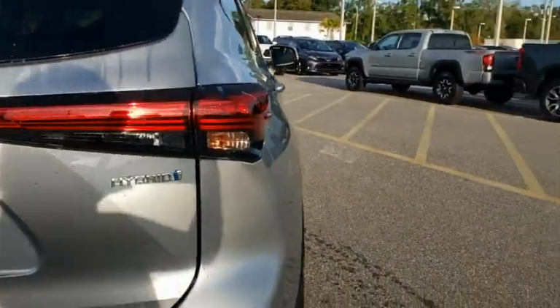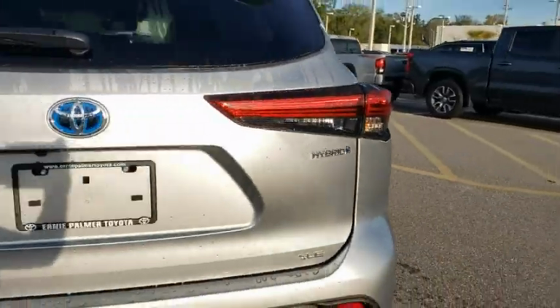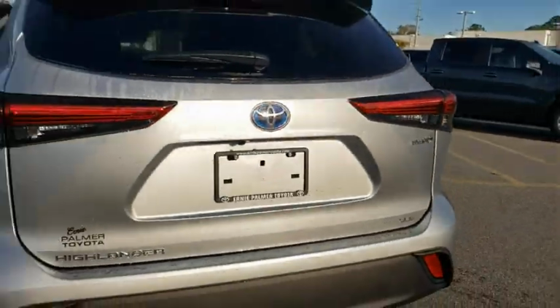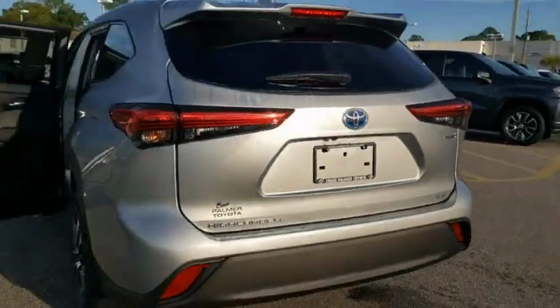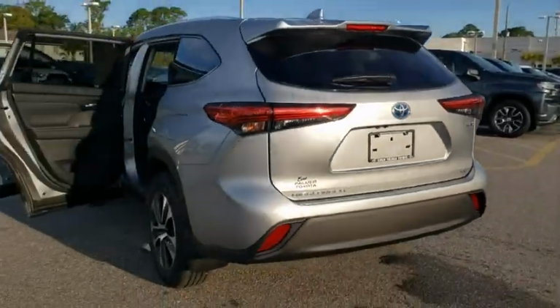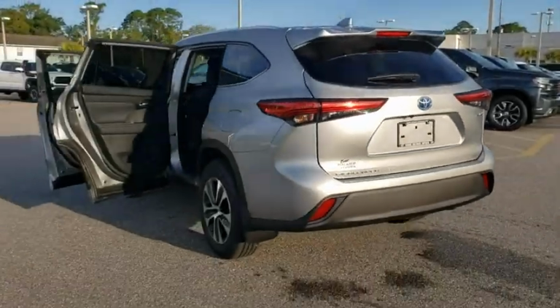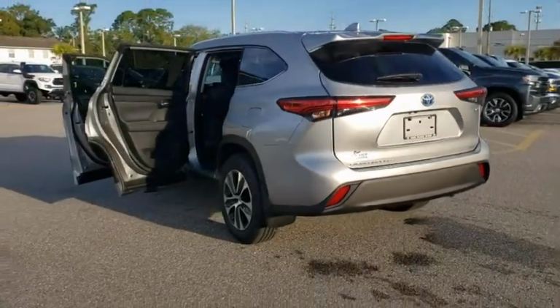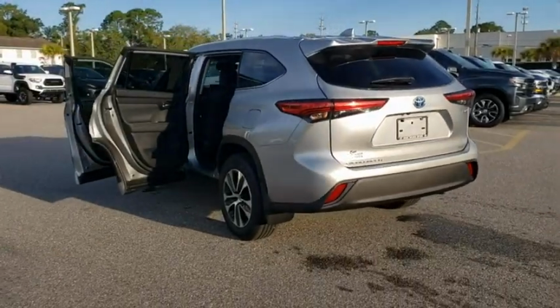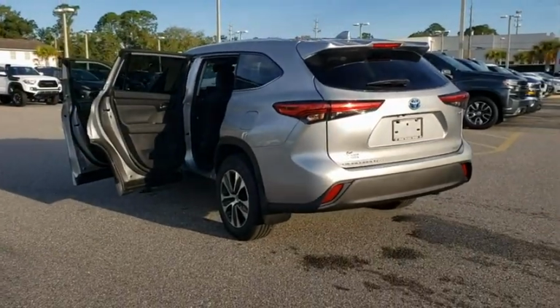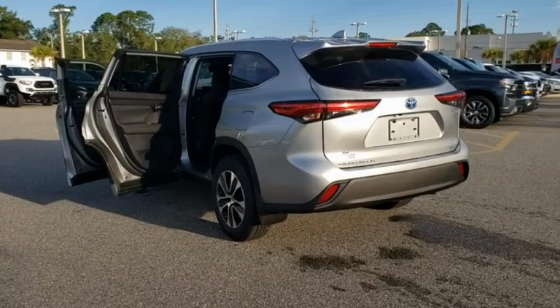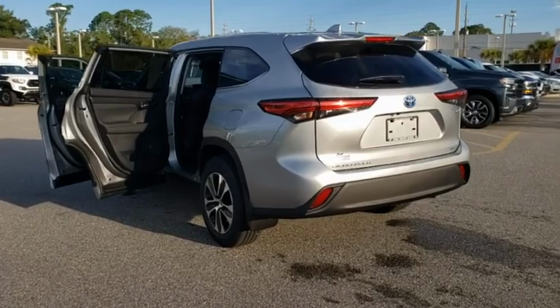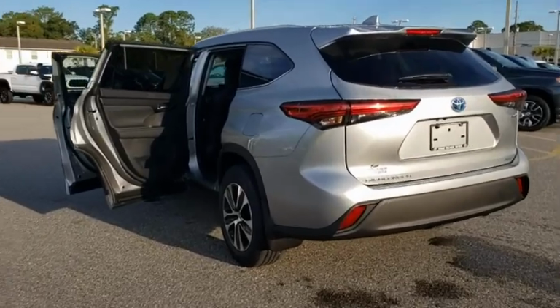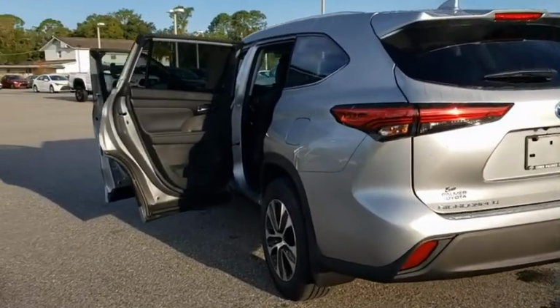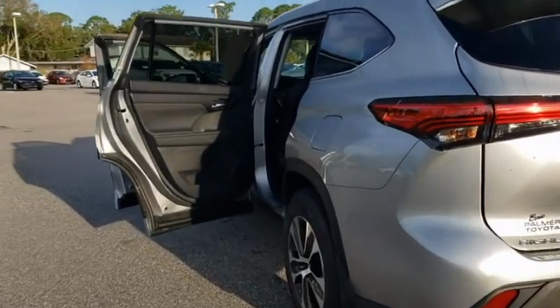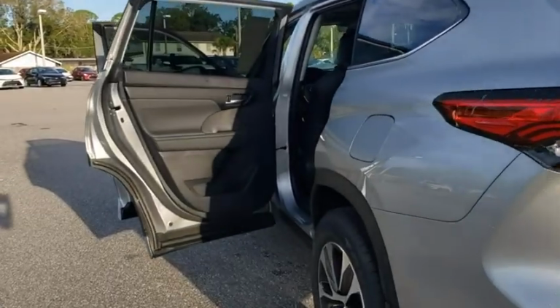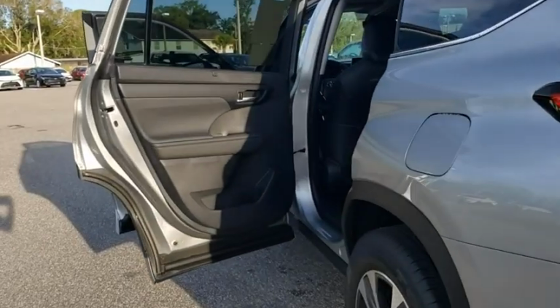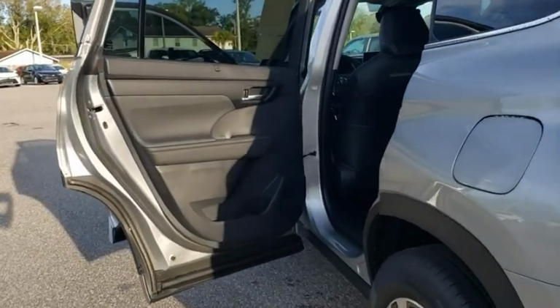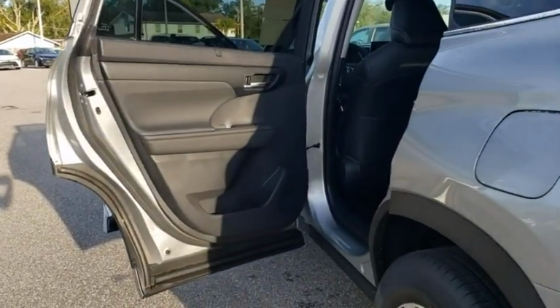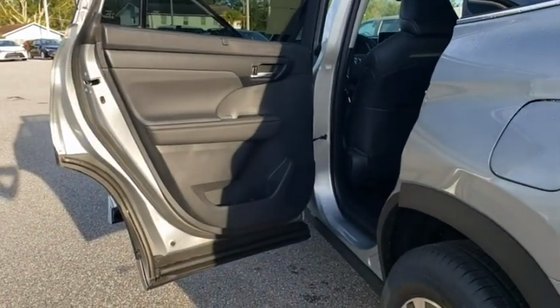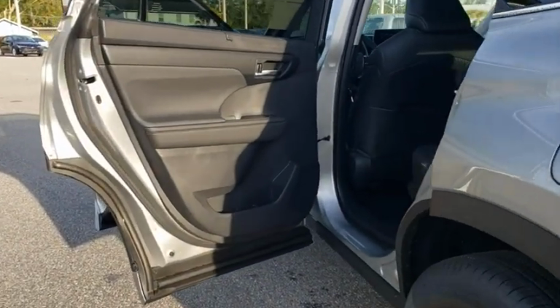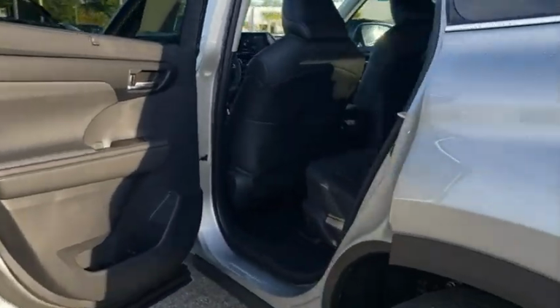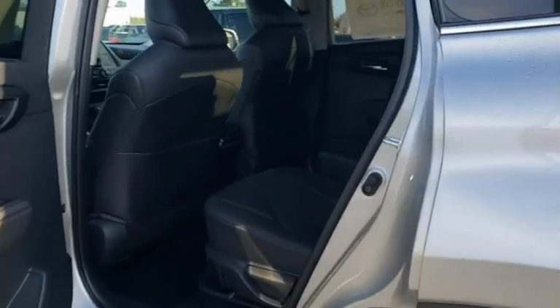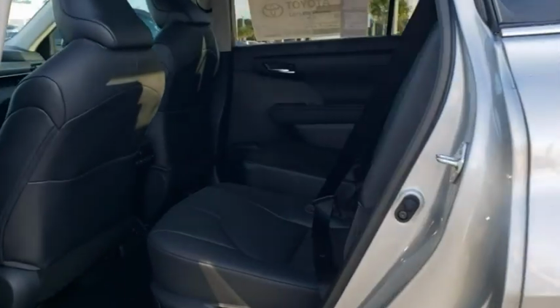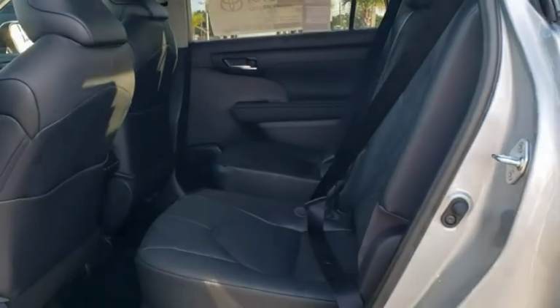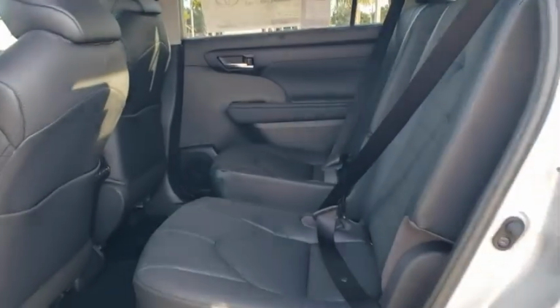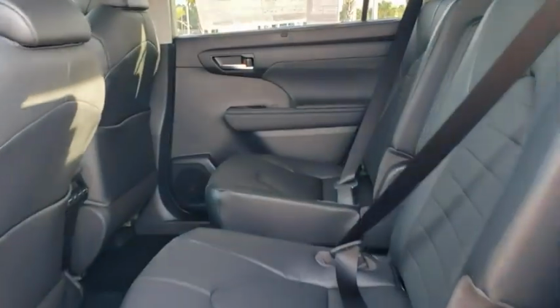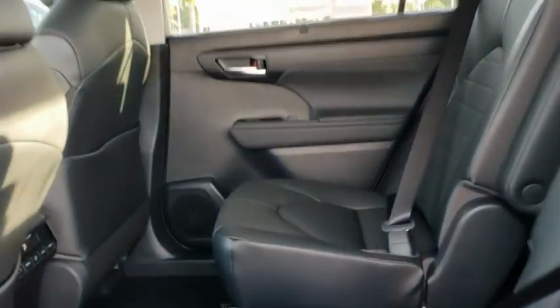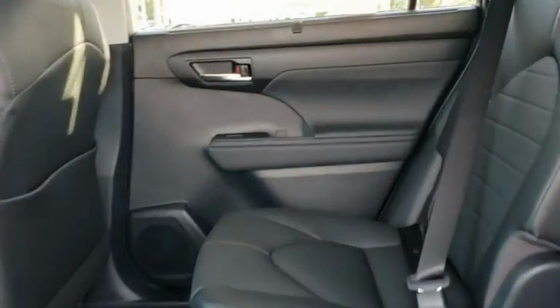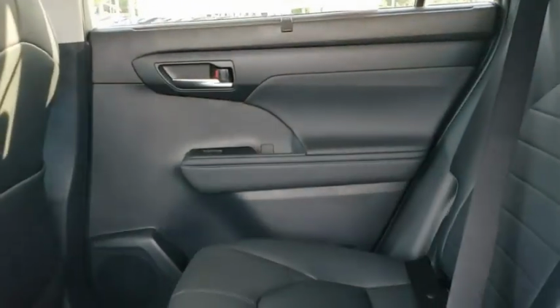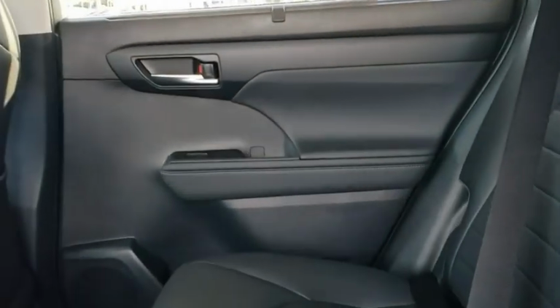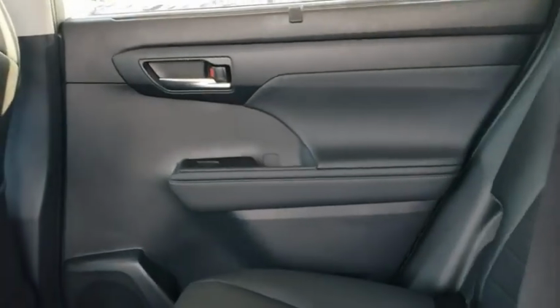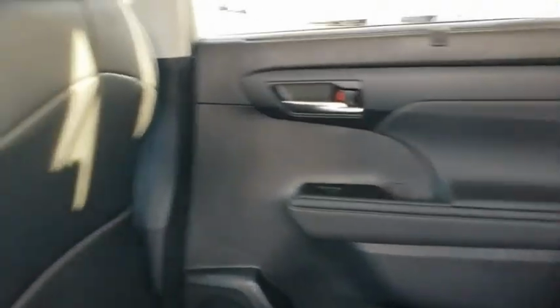Offering a spacious interior, smooth ride, and refined hybrid powertrain, the Highlander is an excellent family vehicle that combines exceptional fuel economy and a spacious, well-appointed interior. Here are some of this vehicle's great options.